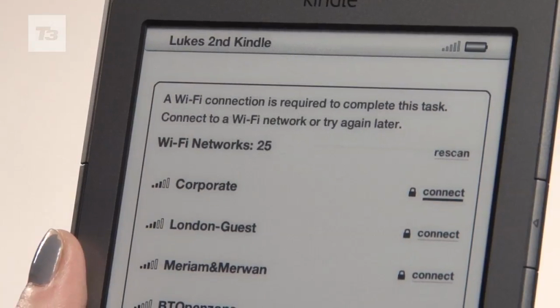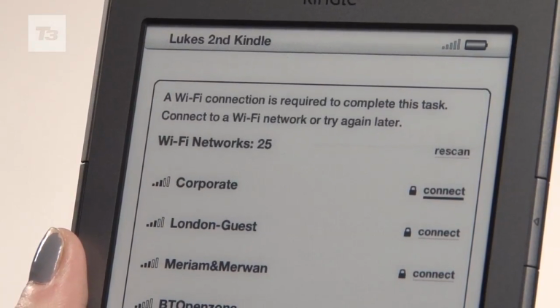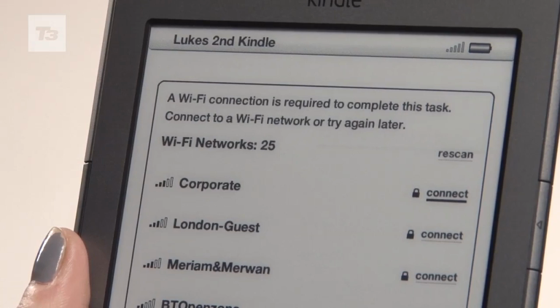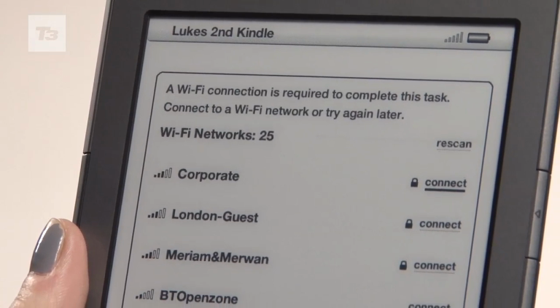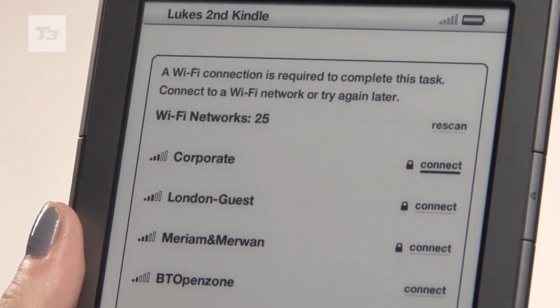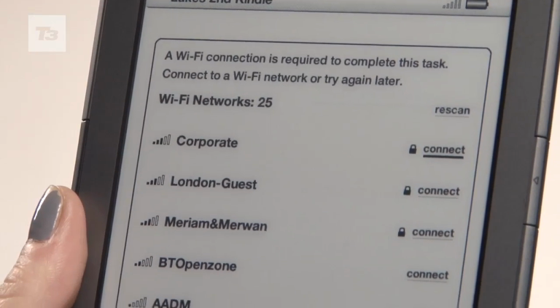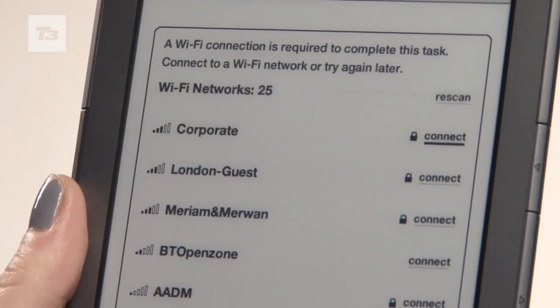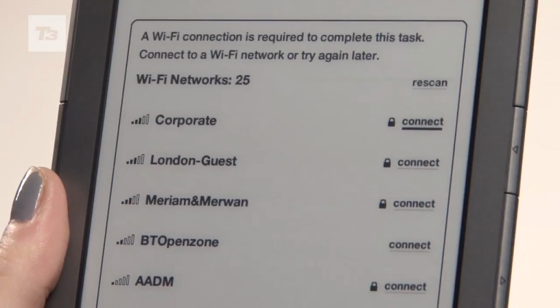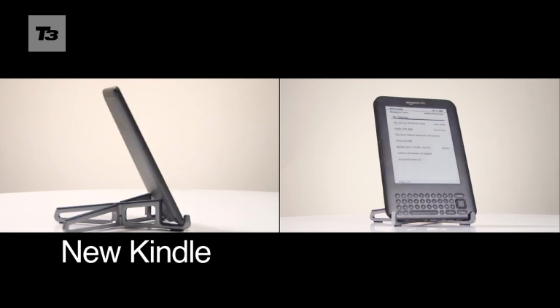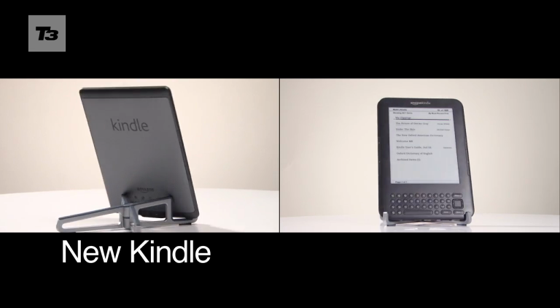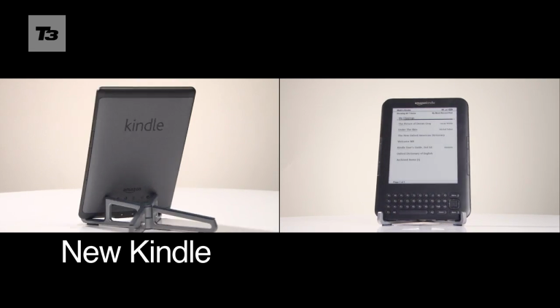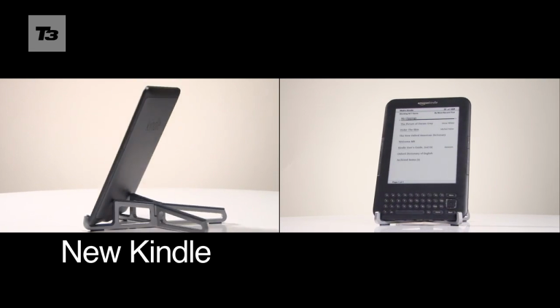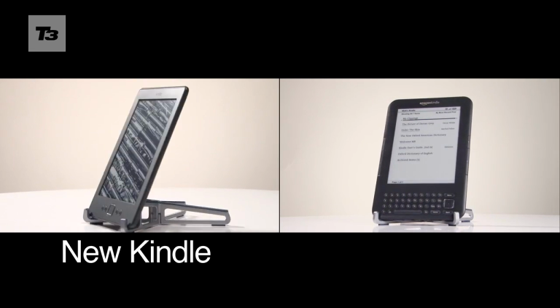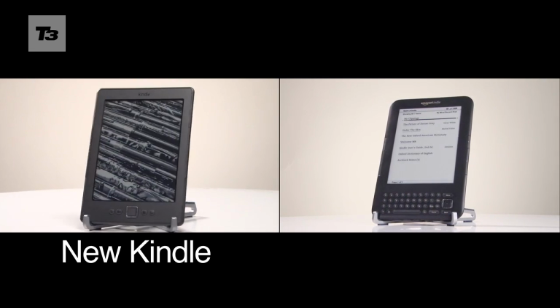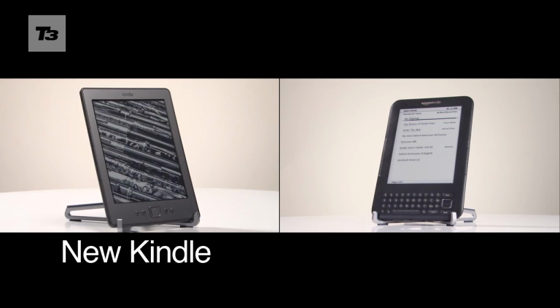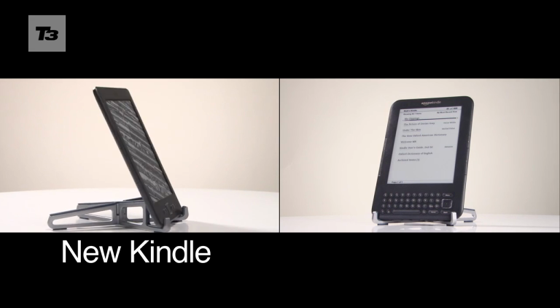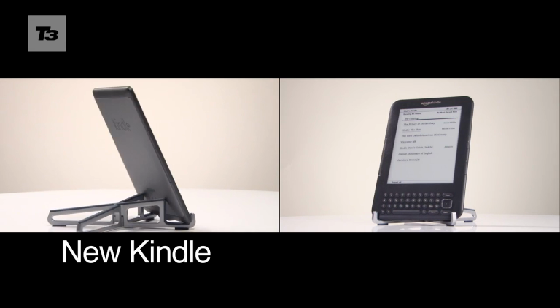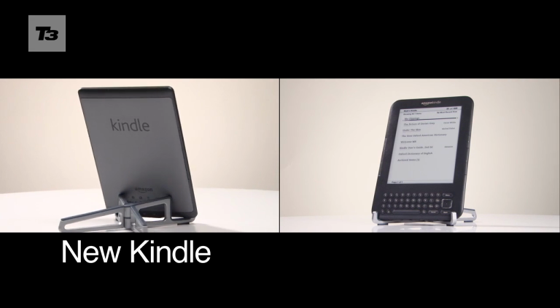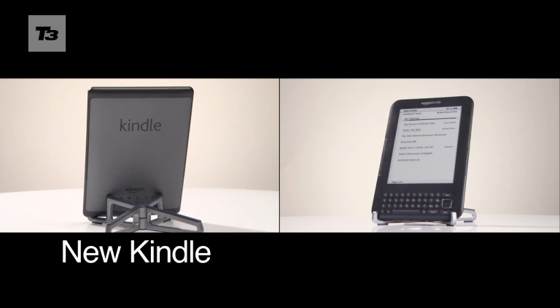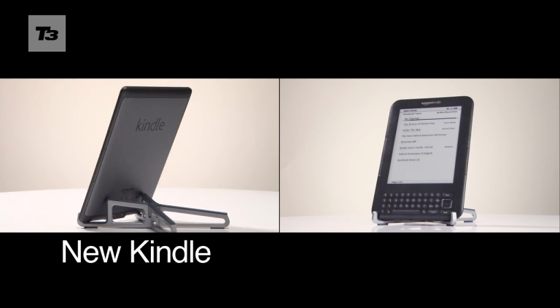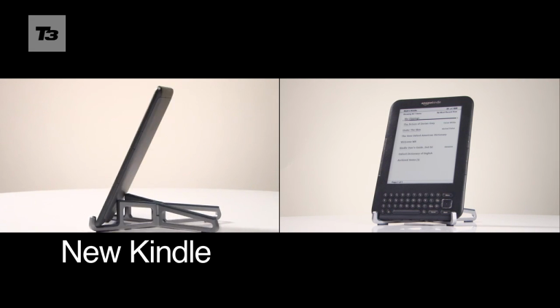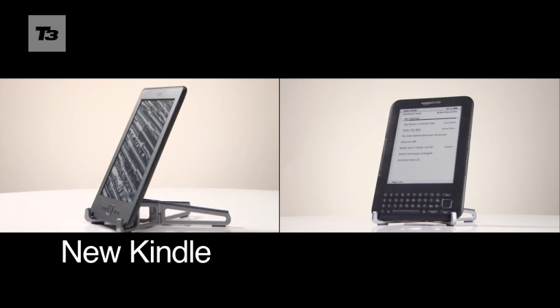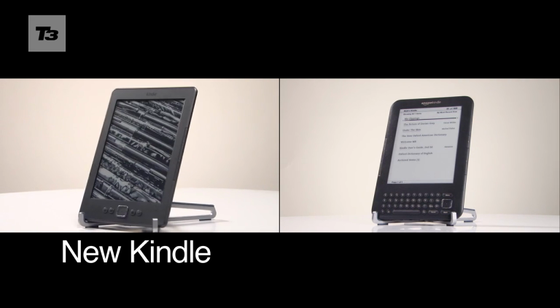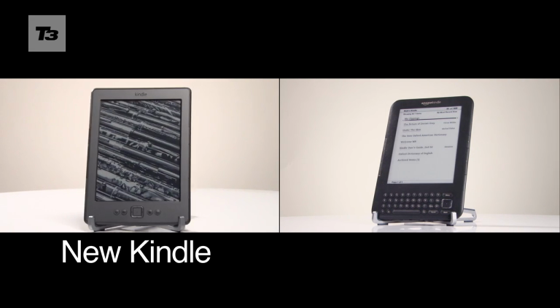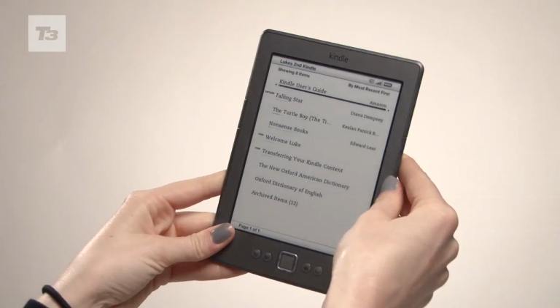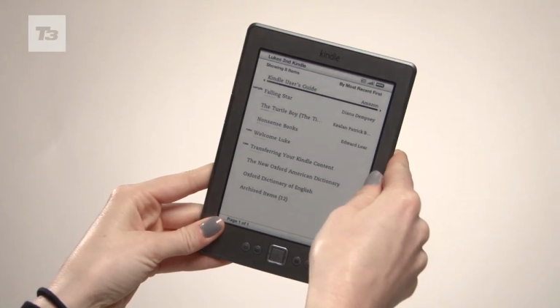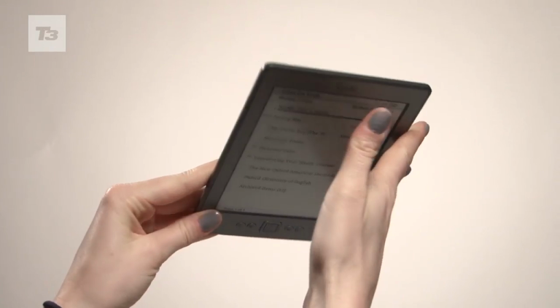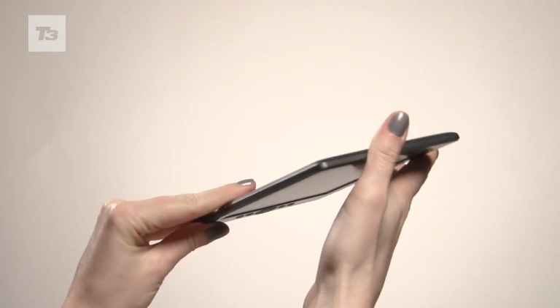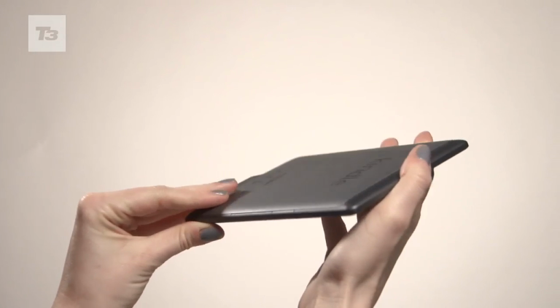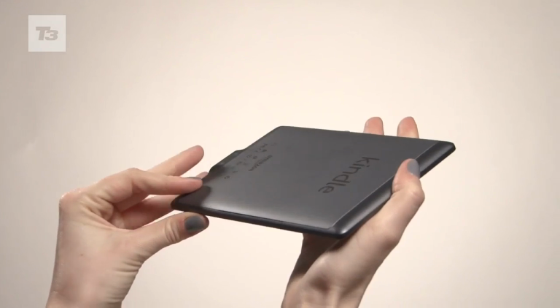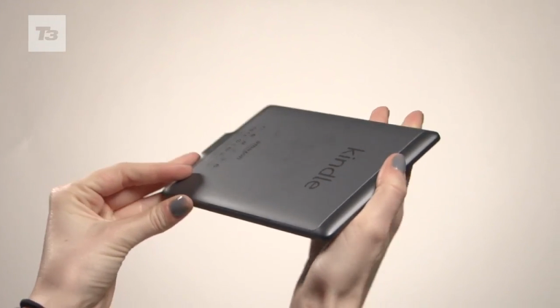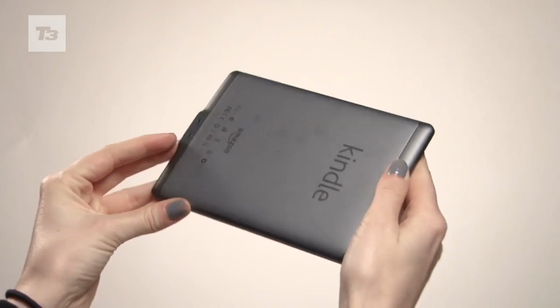The new basic Kindle now comes with Wi-Fi as standard. On the outside, it's 21% smaller compared to its predecessor, but still has the same 6-inch reading area. It's 30% lighter too, making it even more portable.